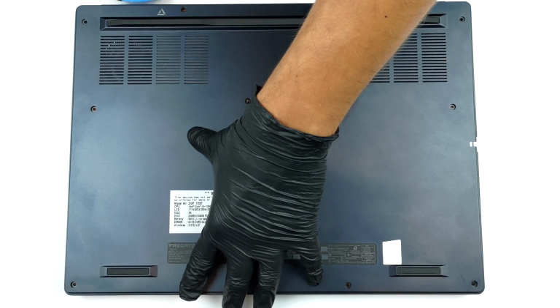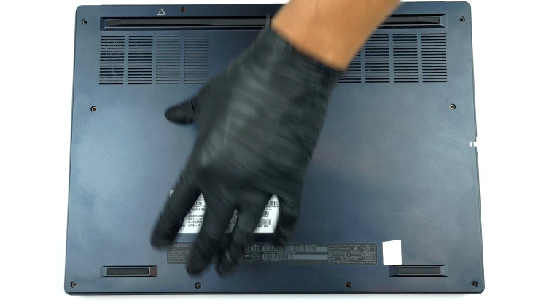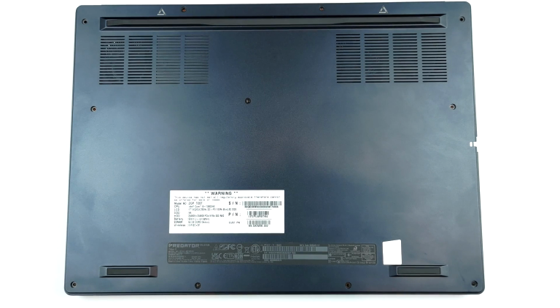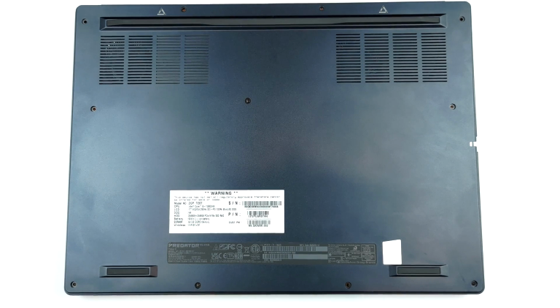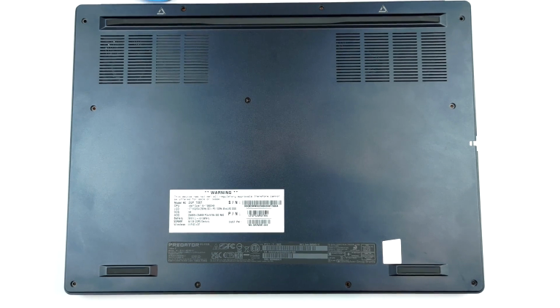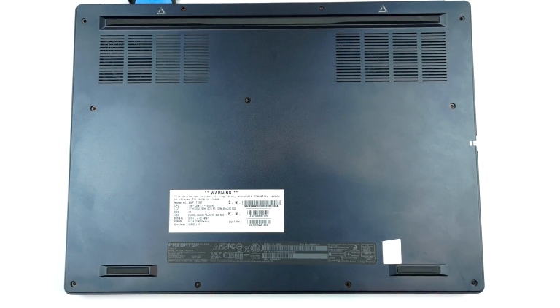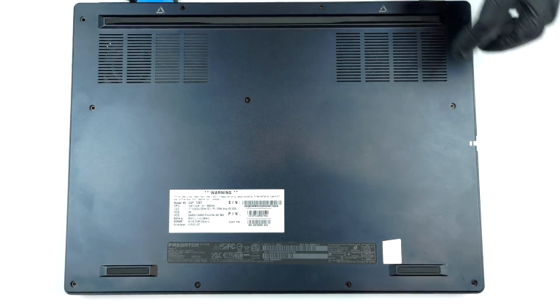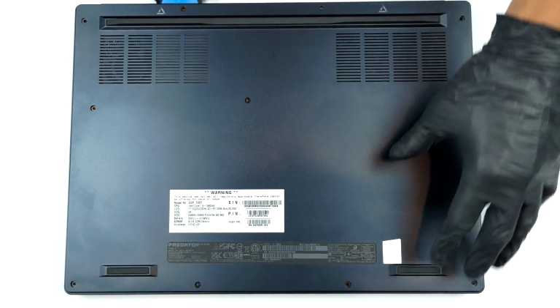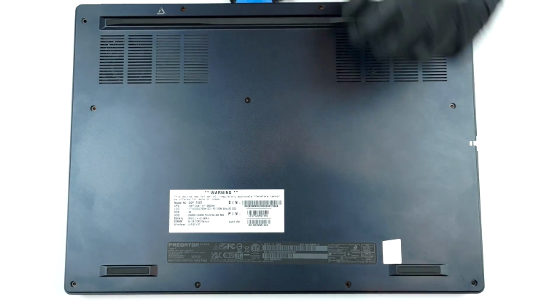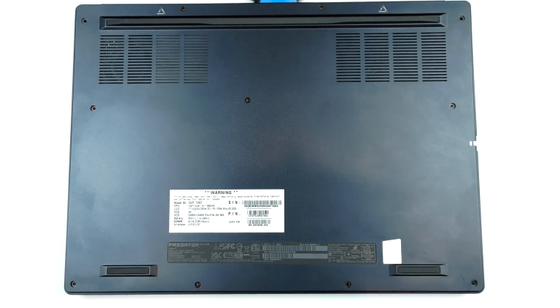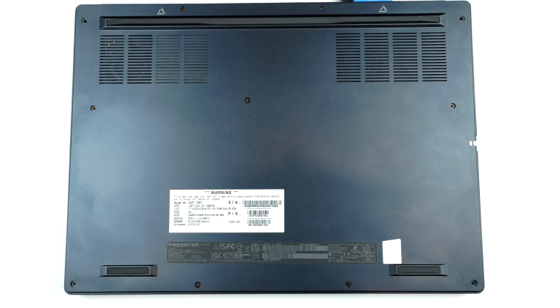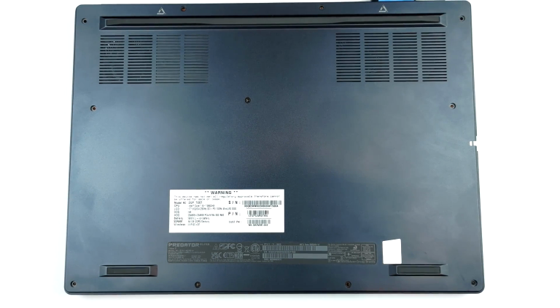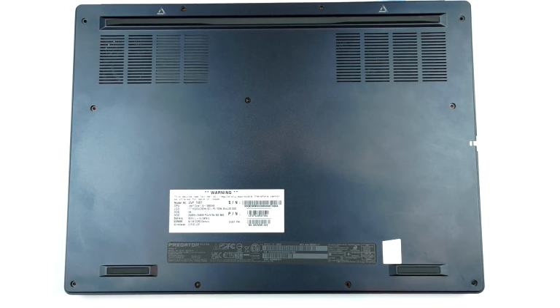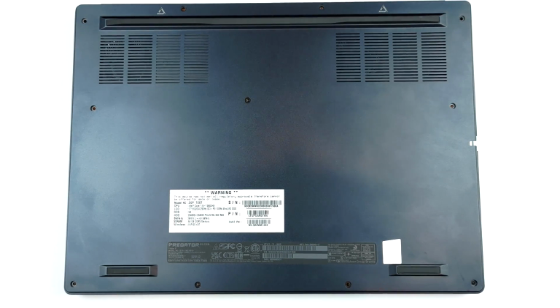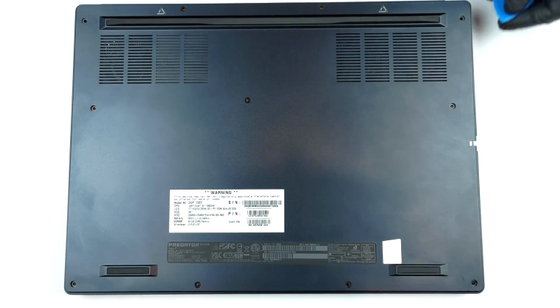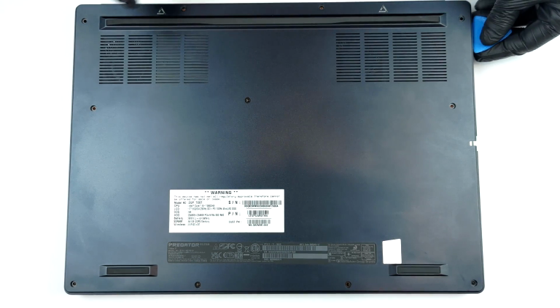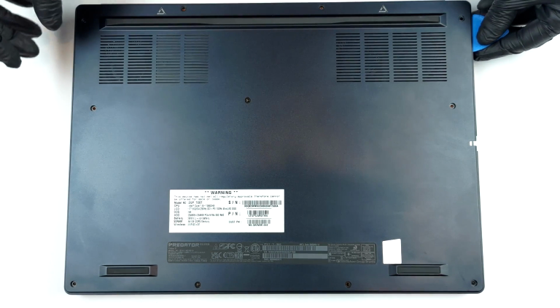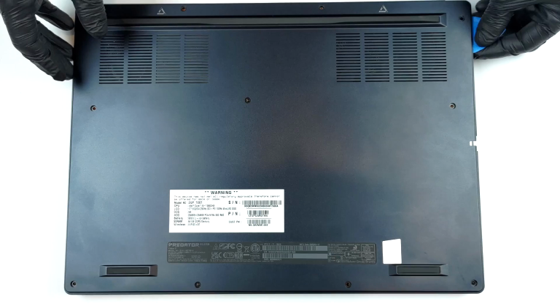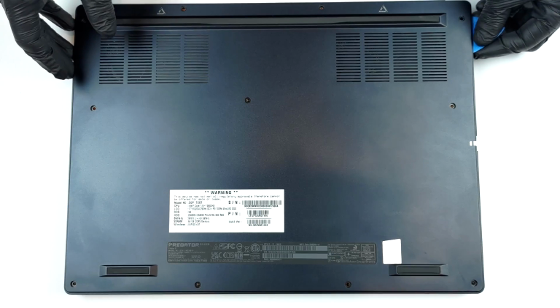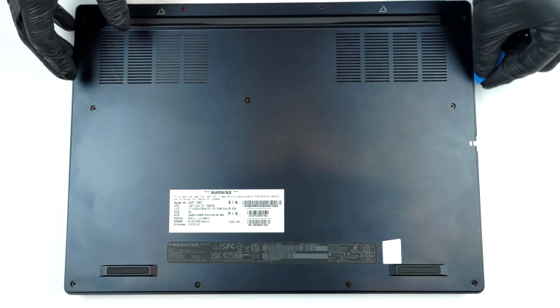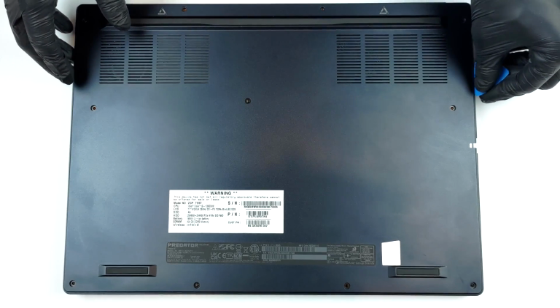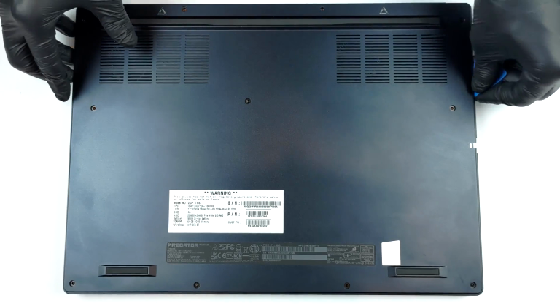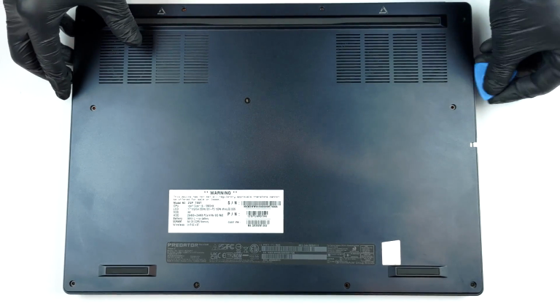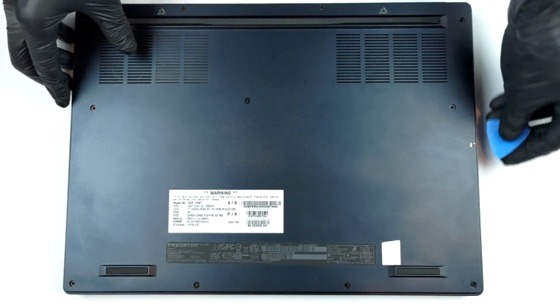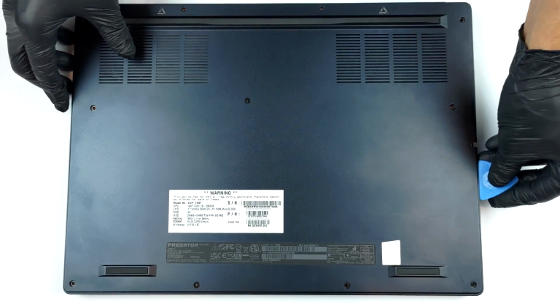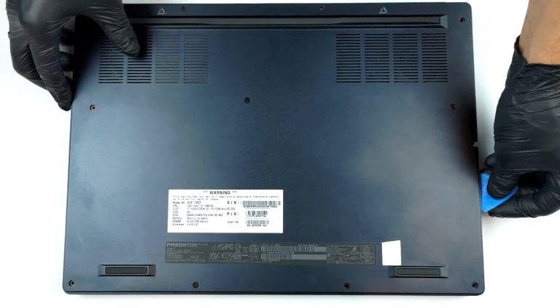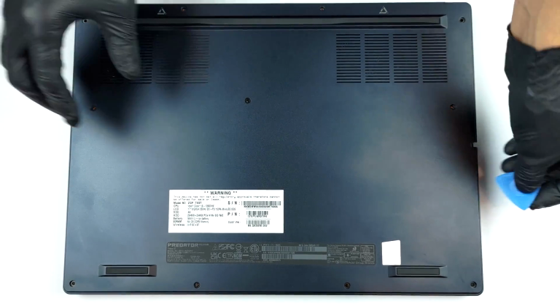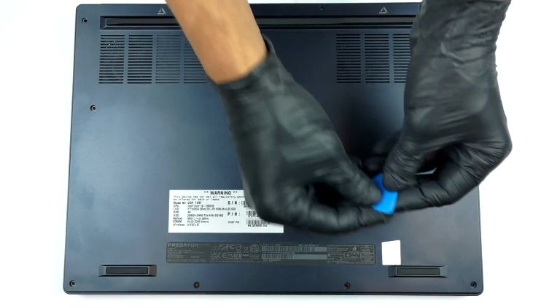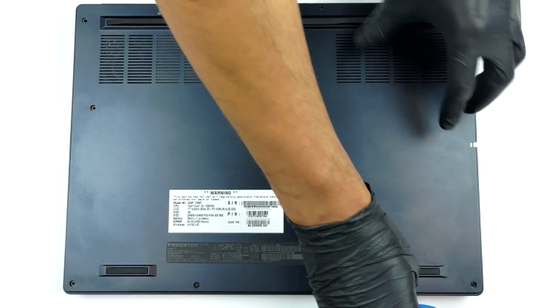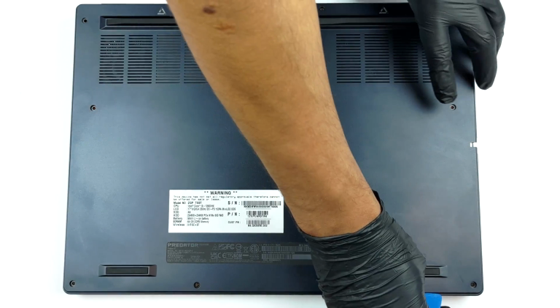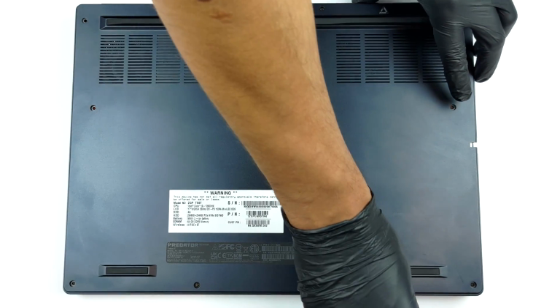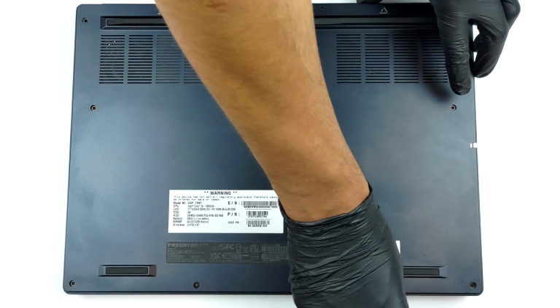To open this device, you need to undo a total of 11 Torx head screws. Then, pry the bottom panel with a plastic tool starting from one of the back corners.